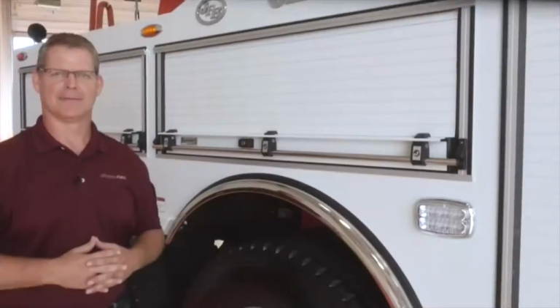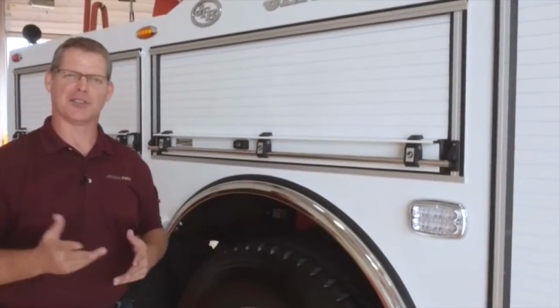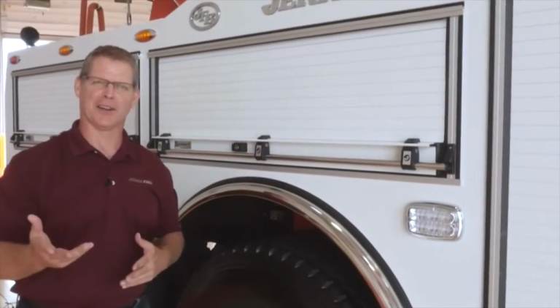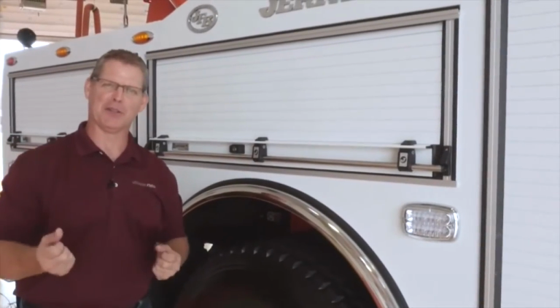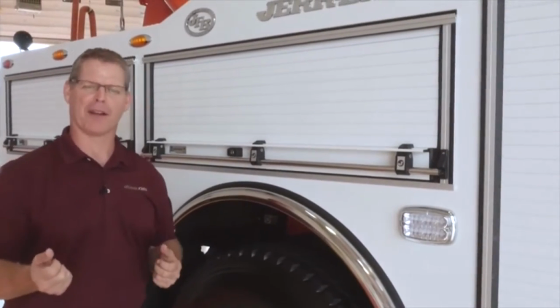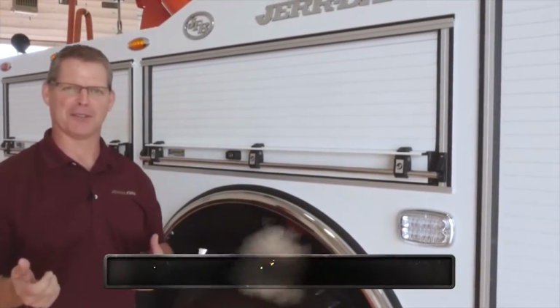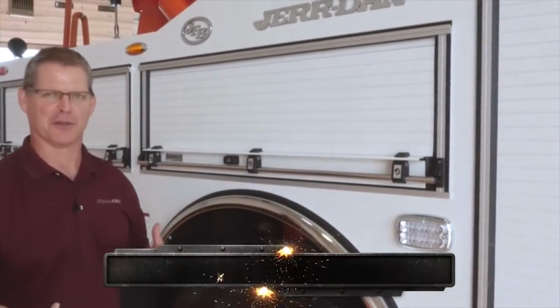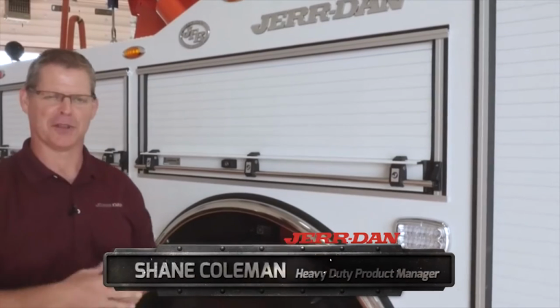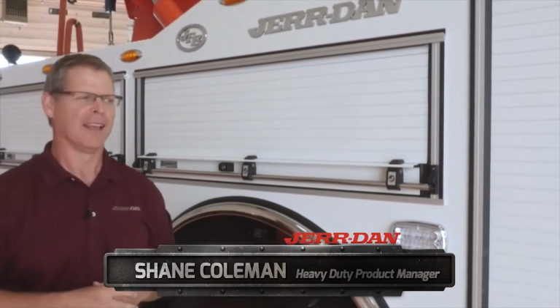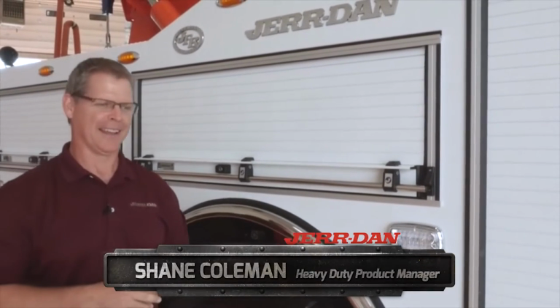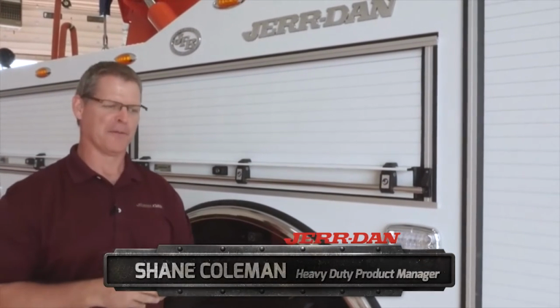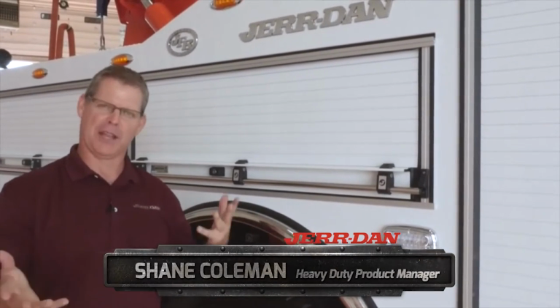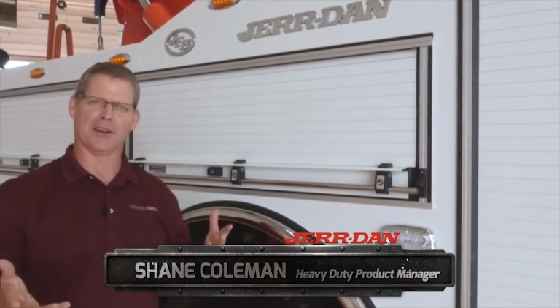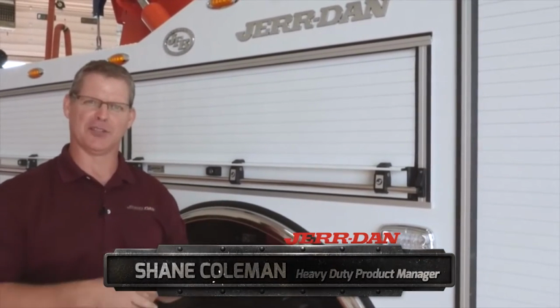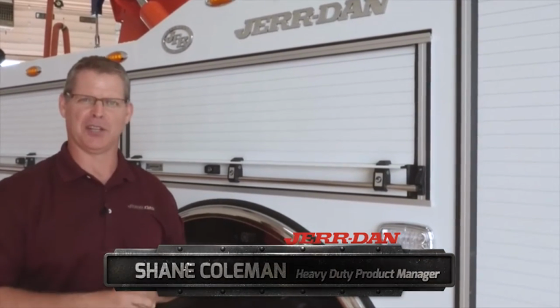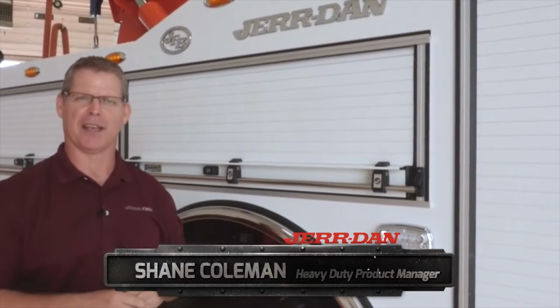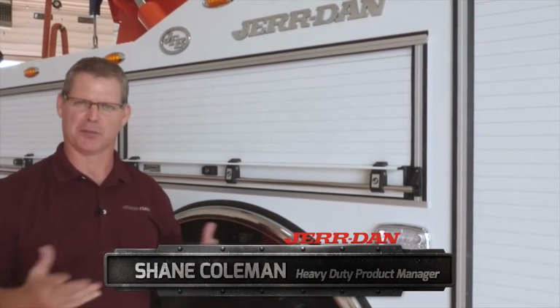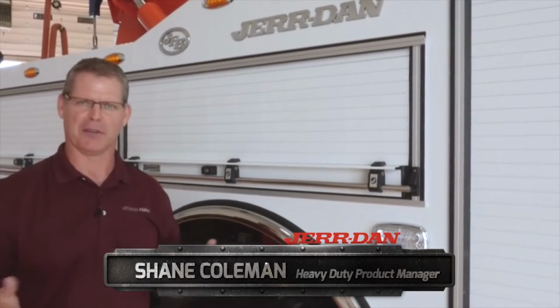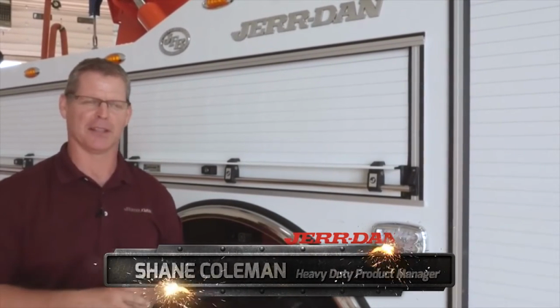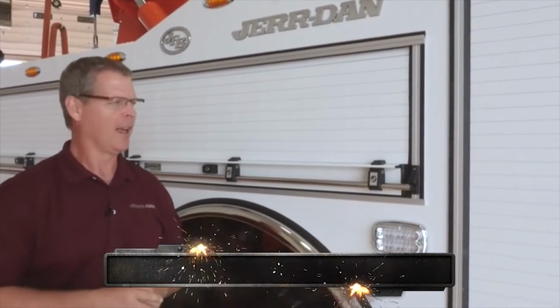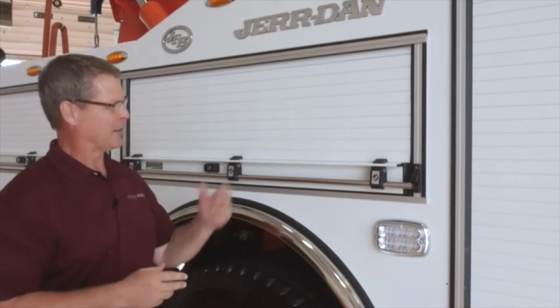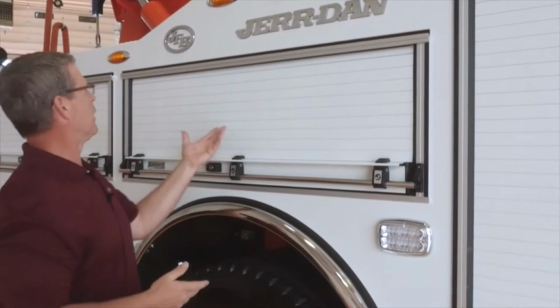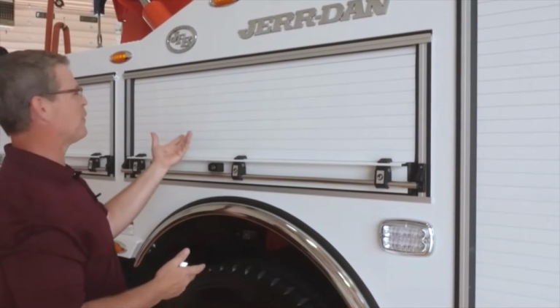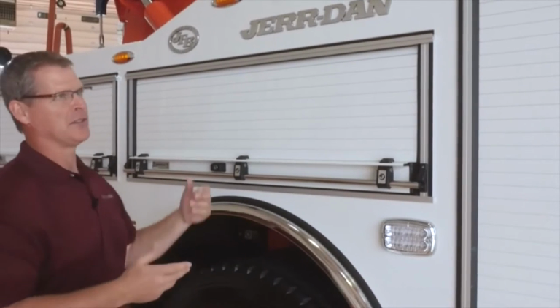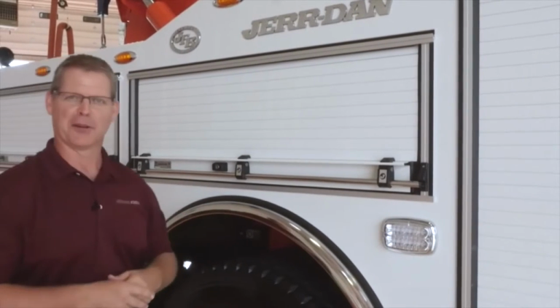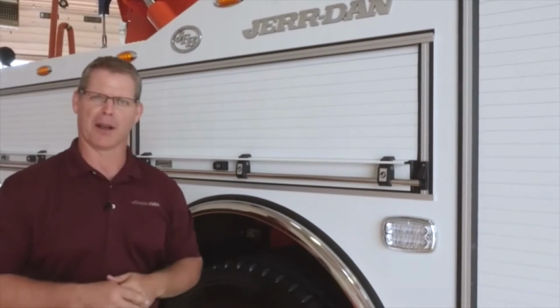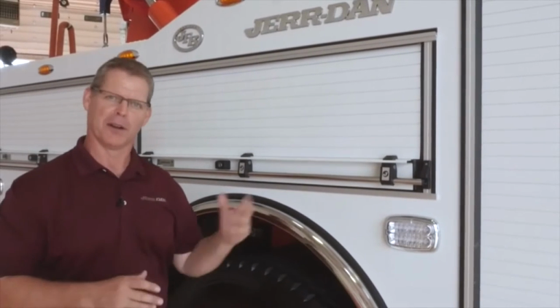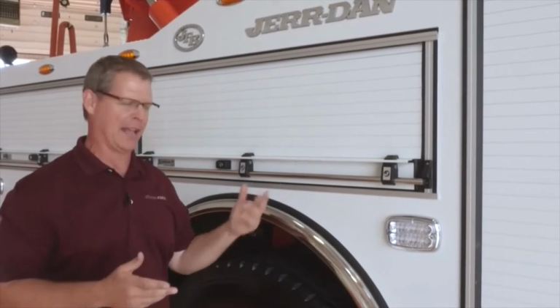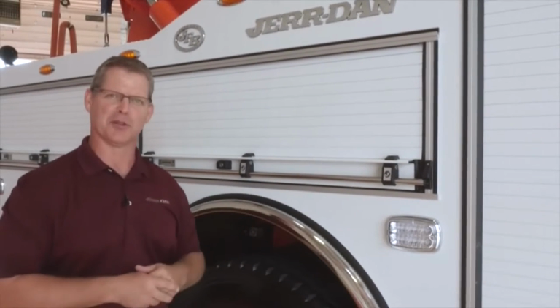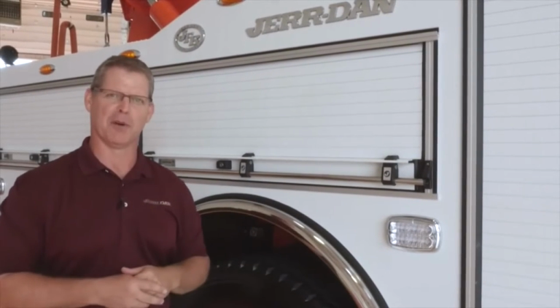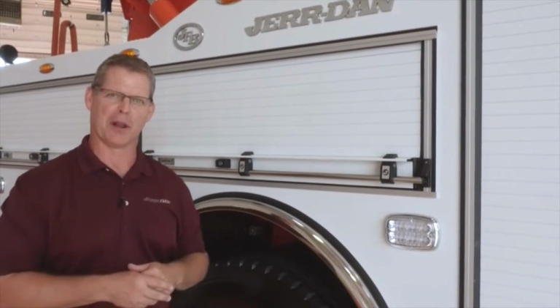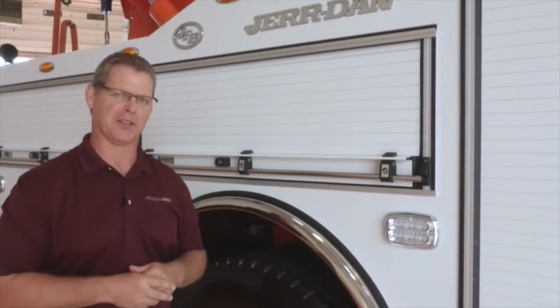Hi, Shane here, heavy-duty product manager for Jordan. We're standing here at the JLG Jordan customer training facility next to a 35-ton integrated wrecker, one of the handsome units we put out this year.